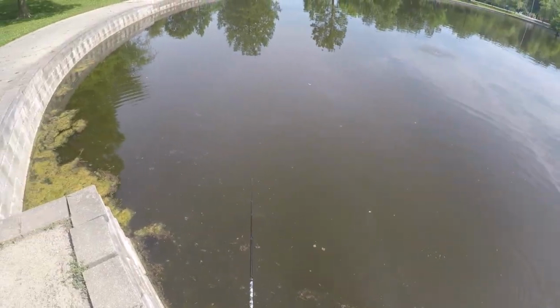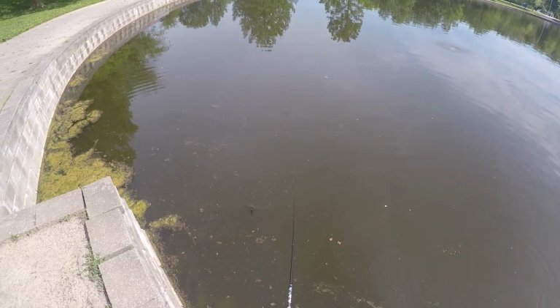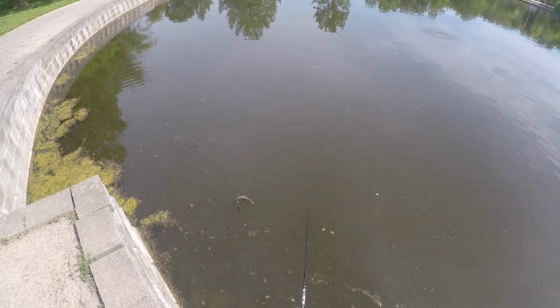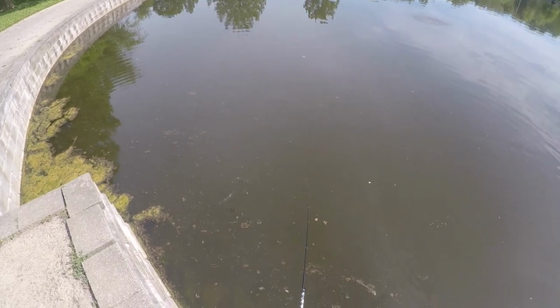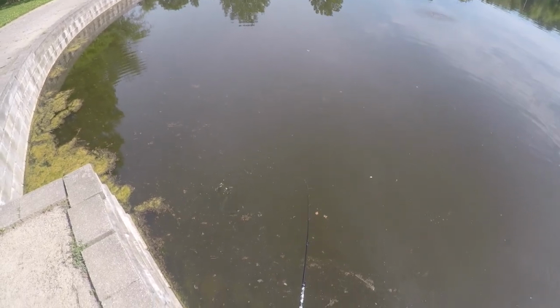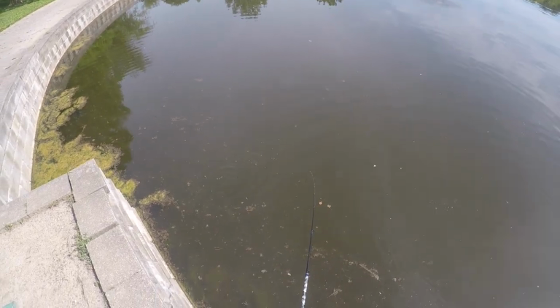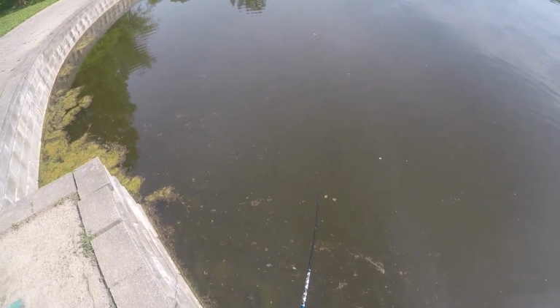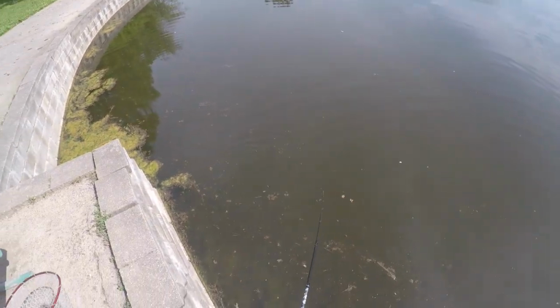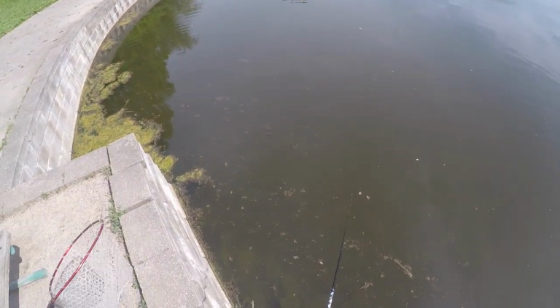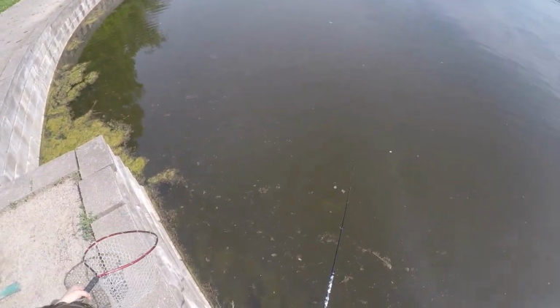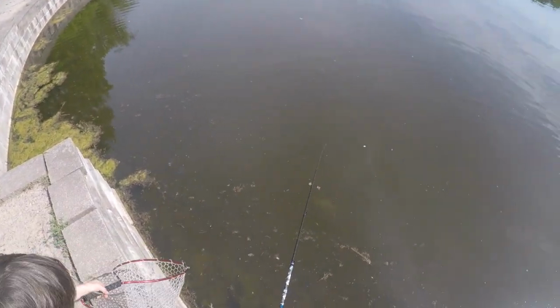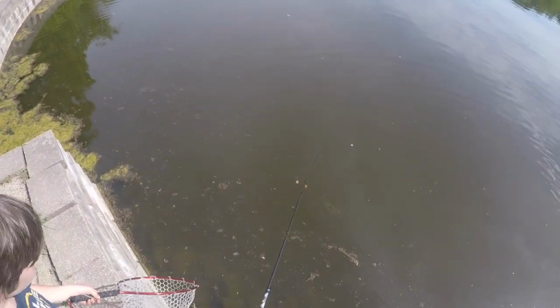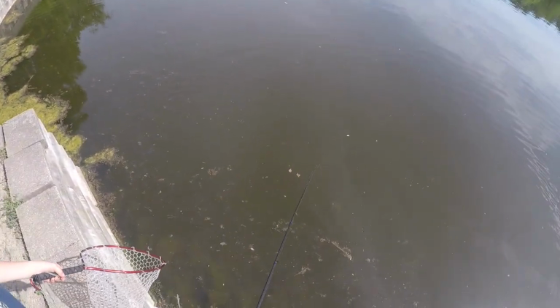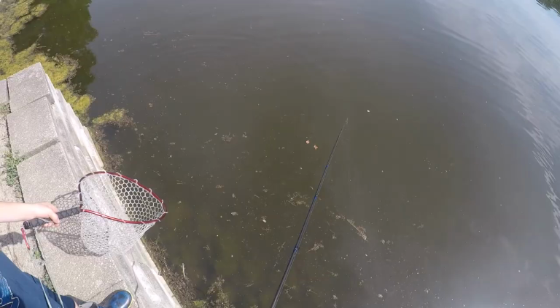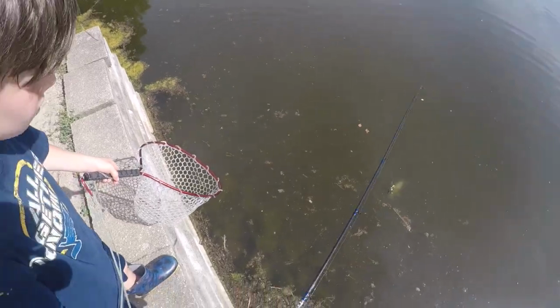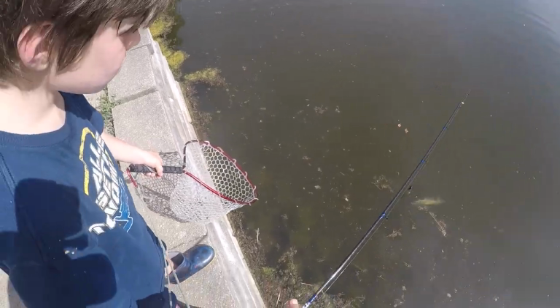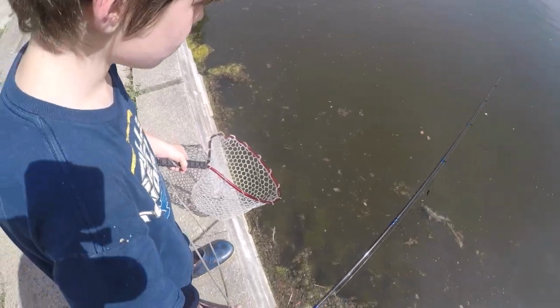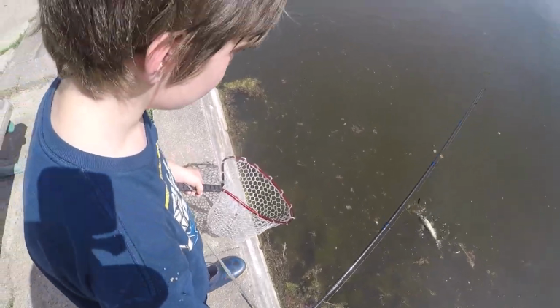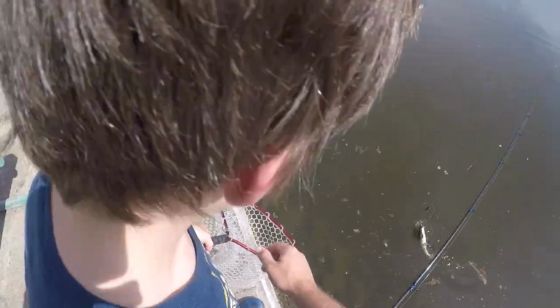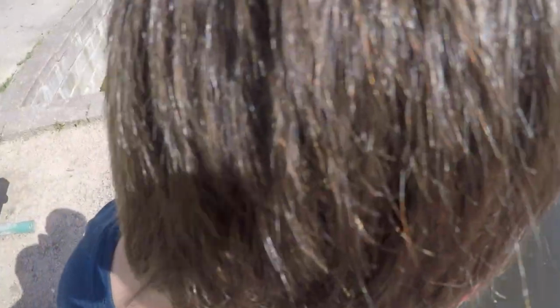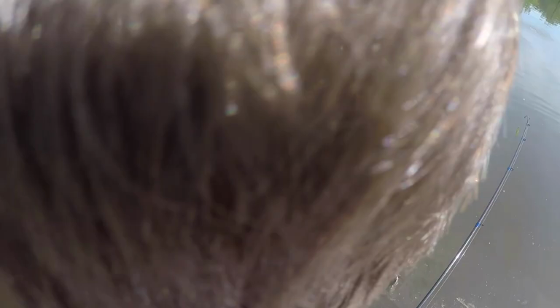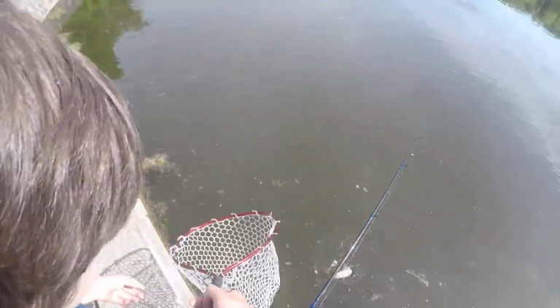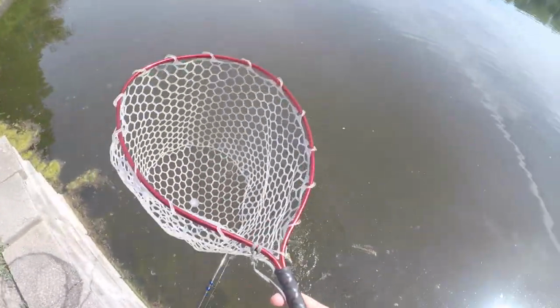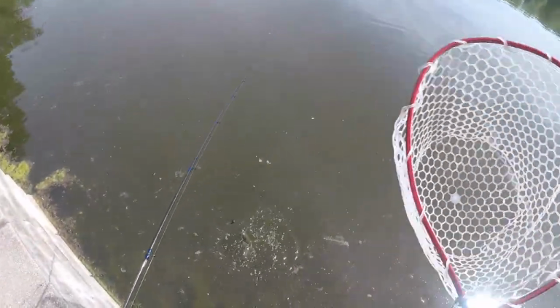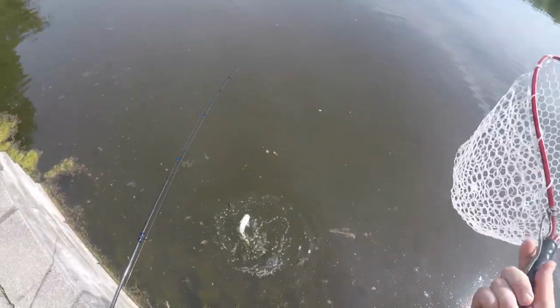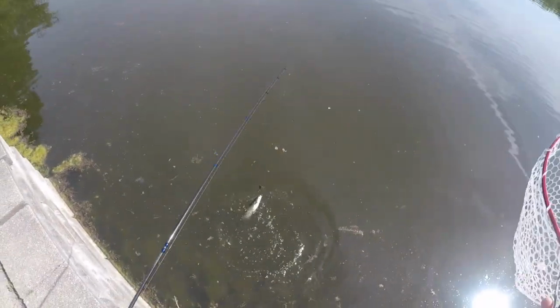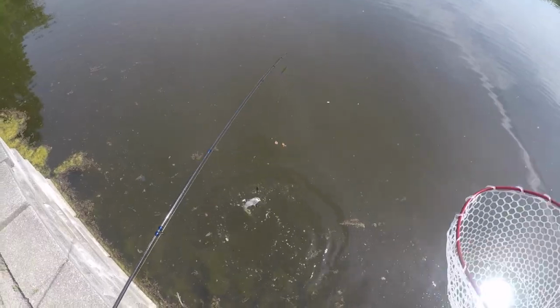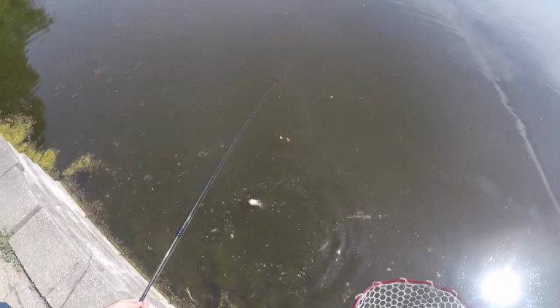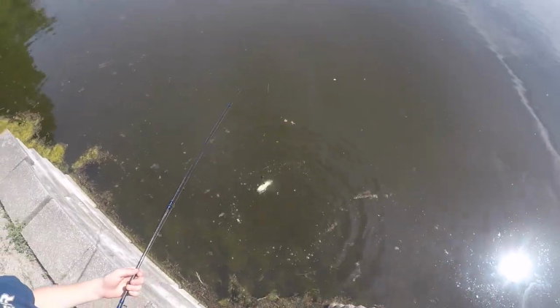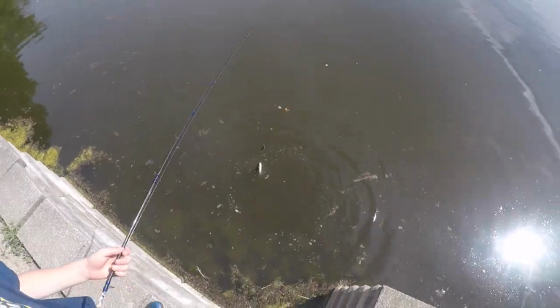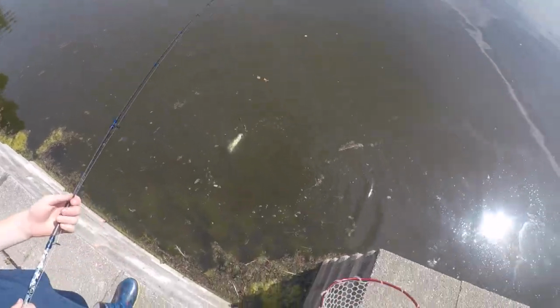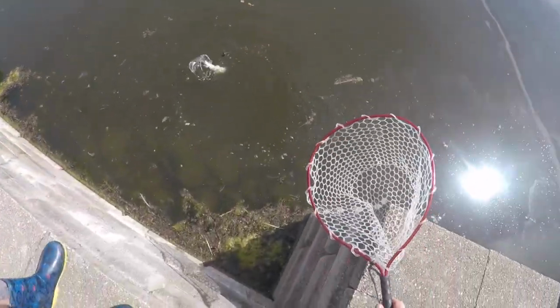Nolan, don't lift the fish out of the water. Let me scoop him out with the net. Don't lift him out of the water — bring him over here.